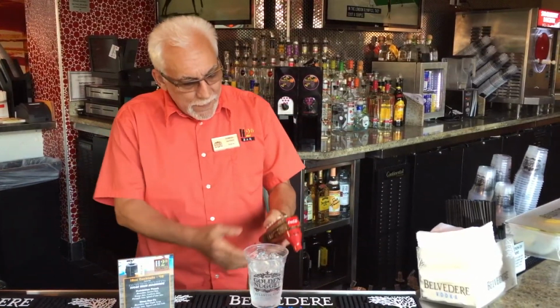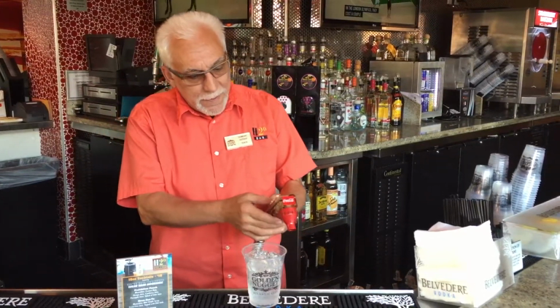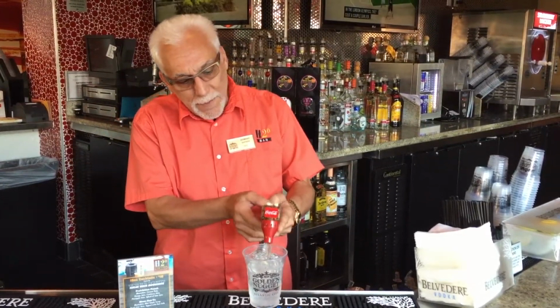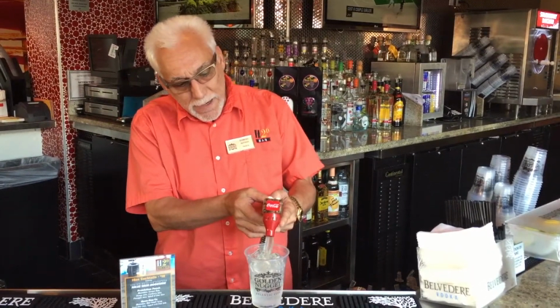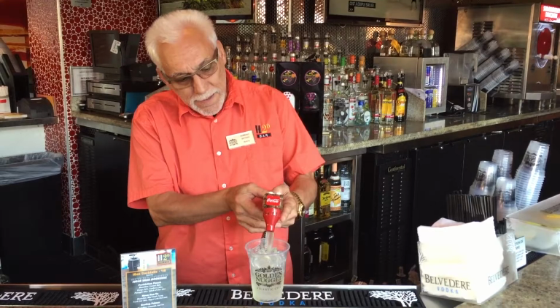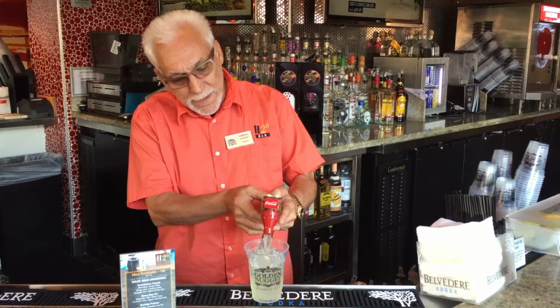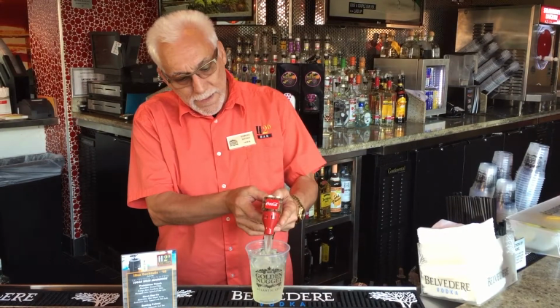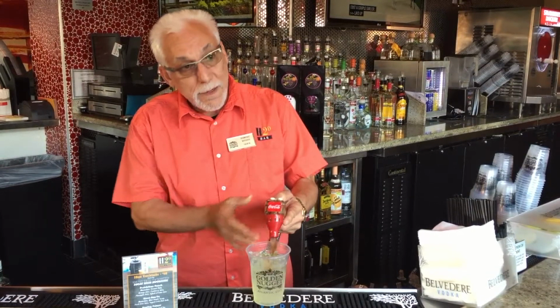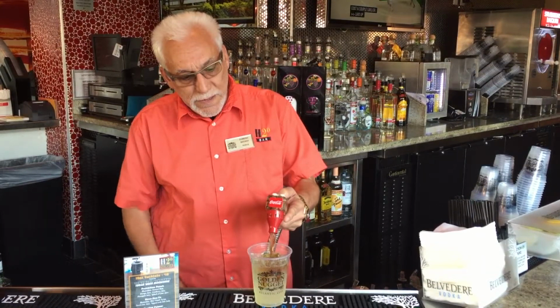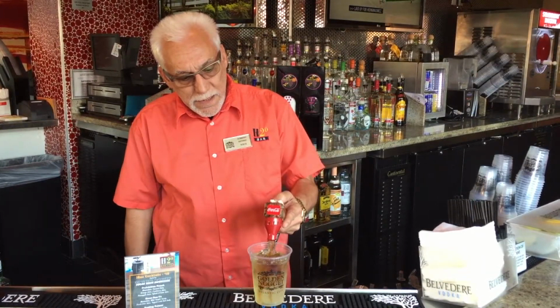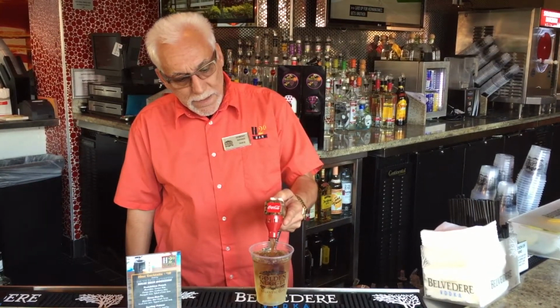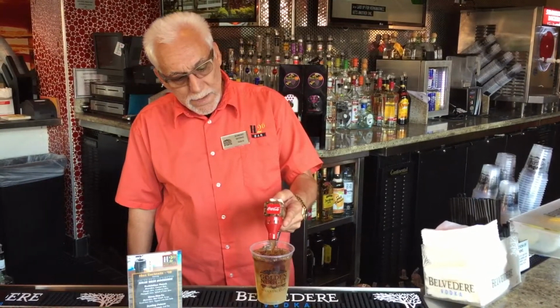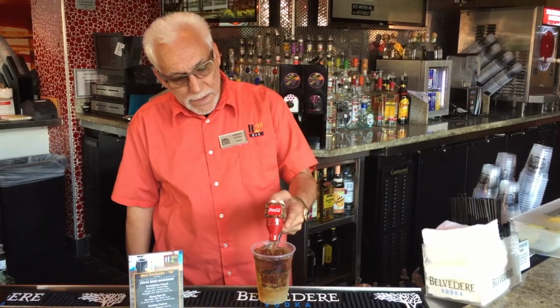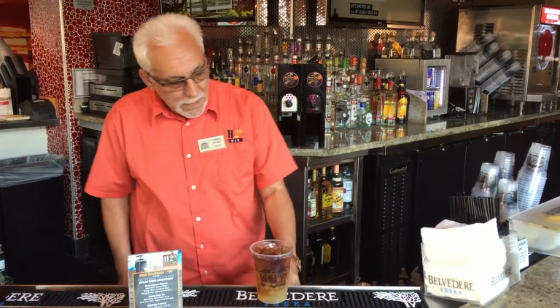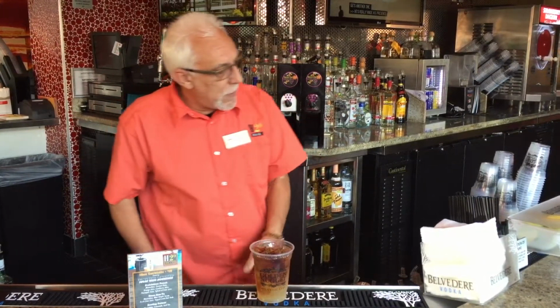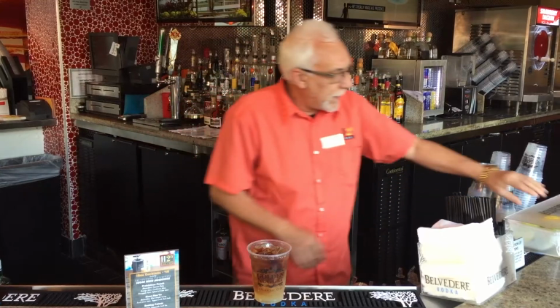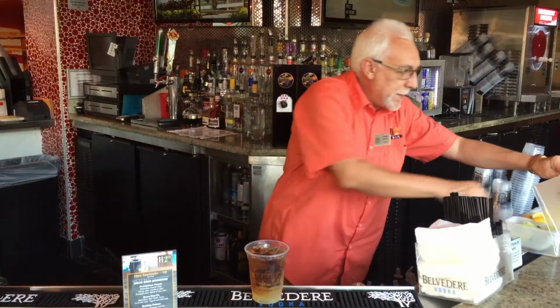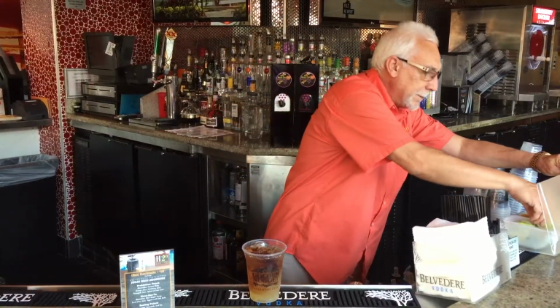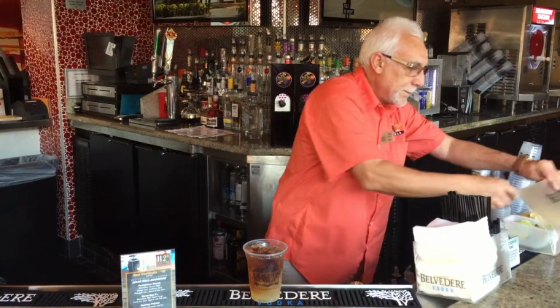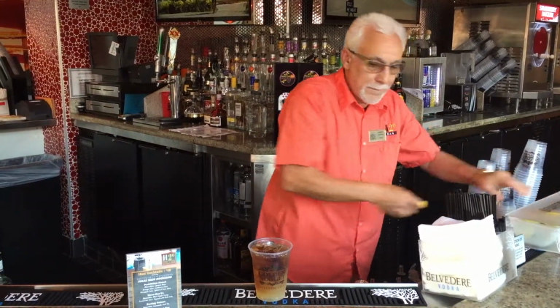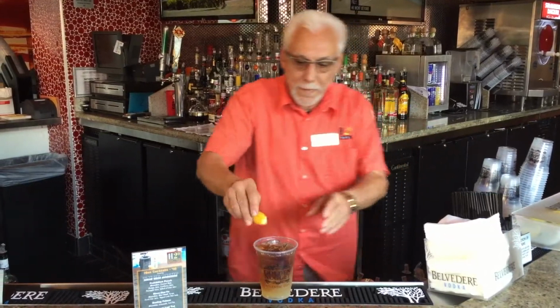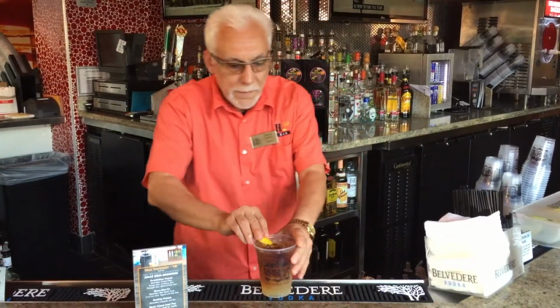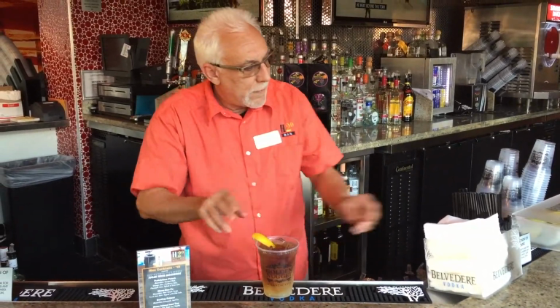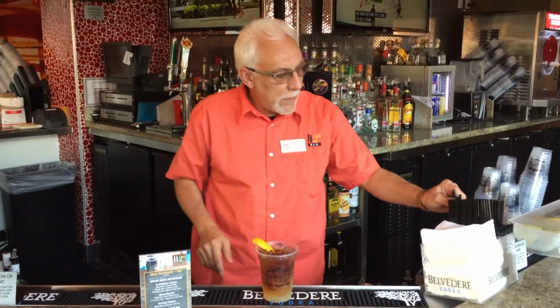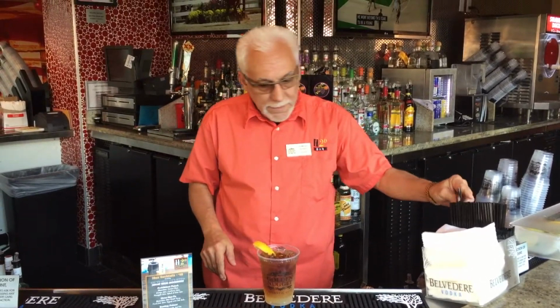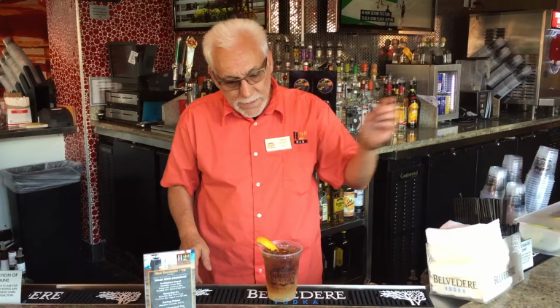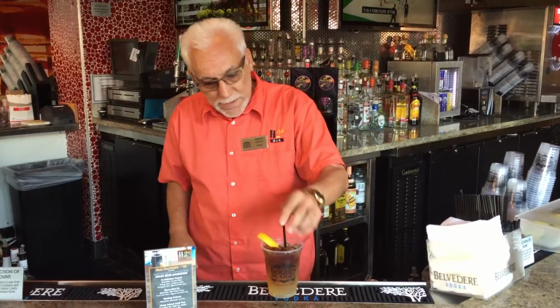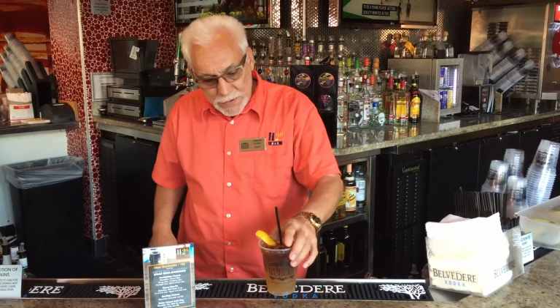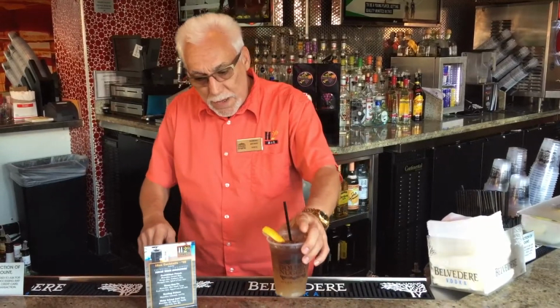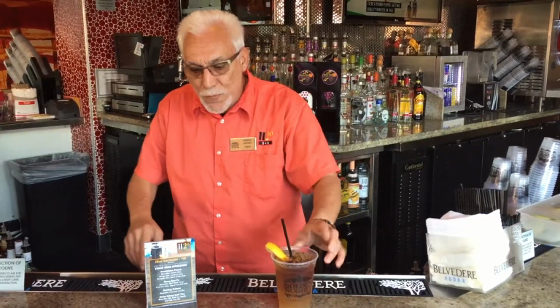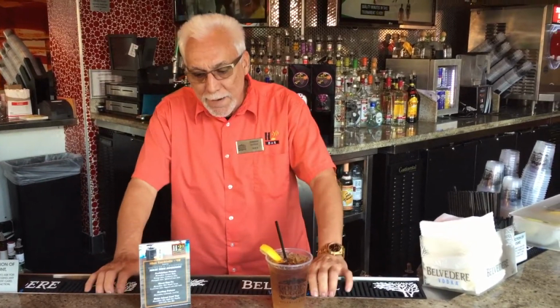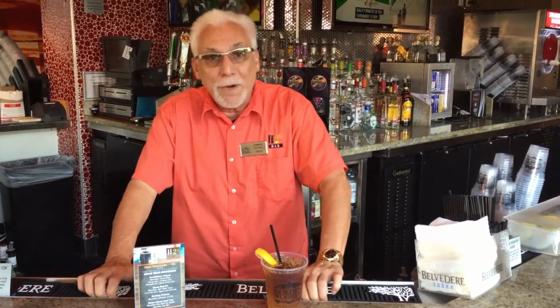Then we add some lemonade, an iced tea, garnish it with a lemon, put a straw in it, and that's your bootleg palmer.